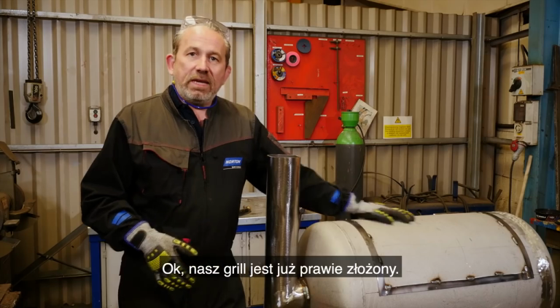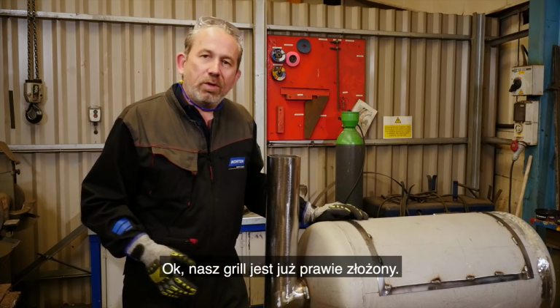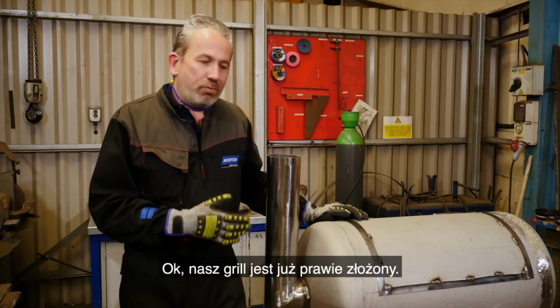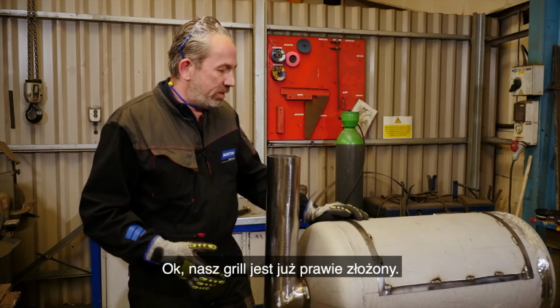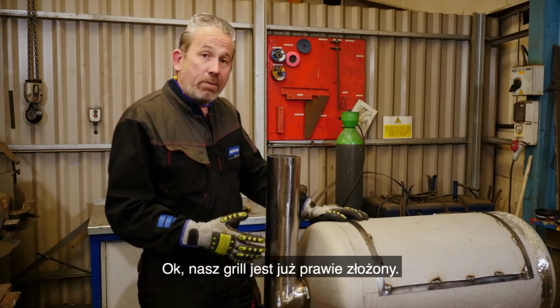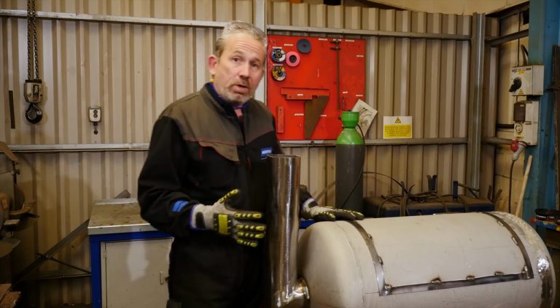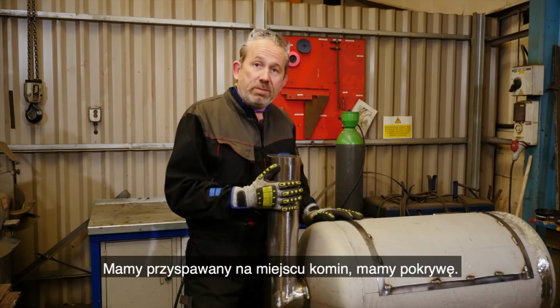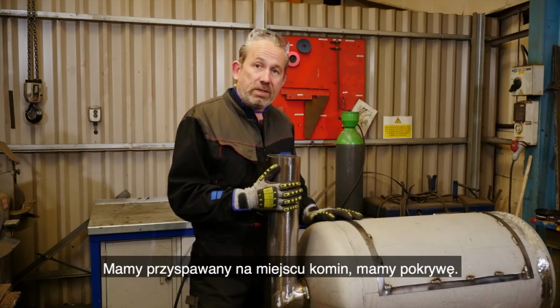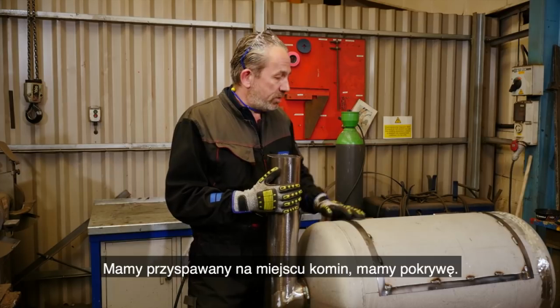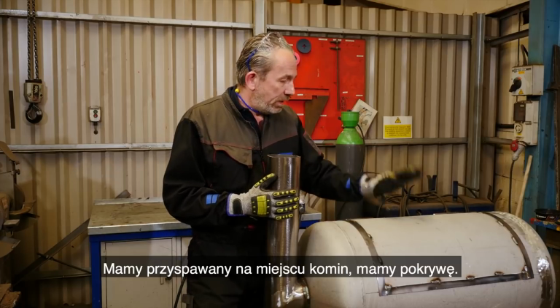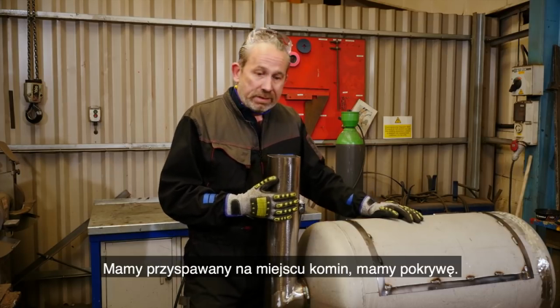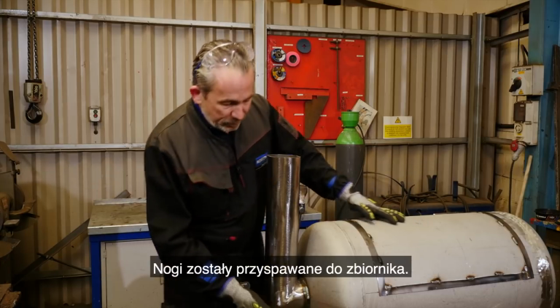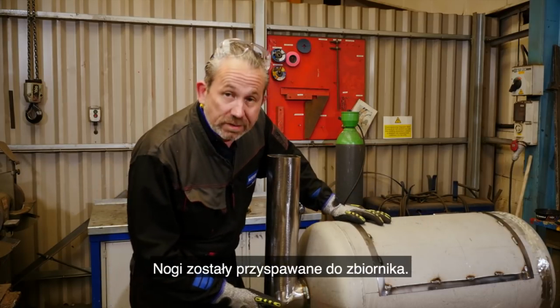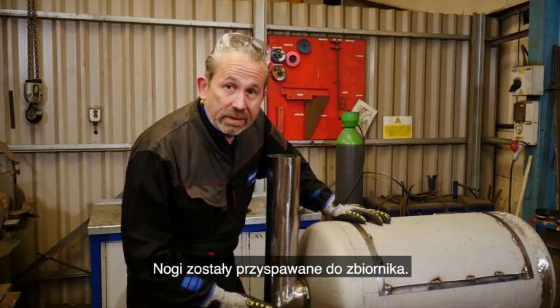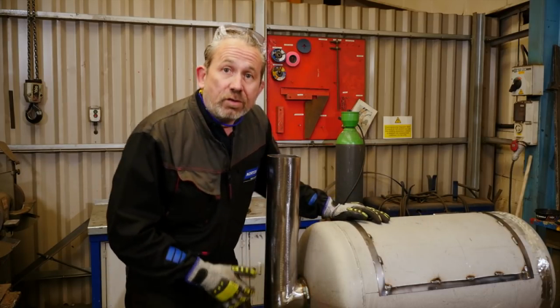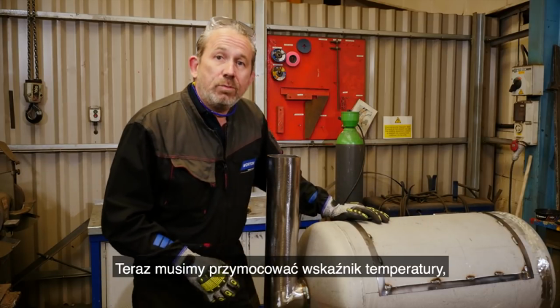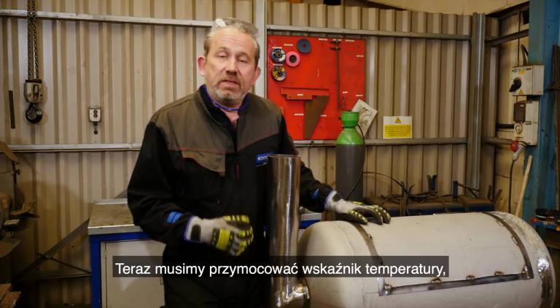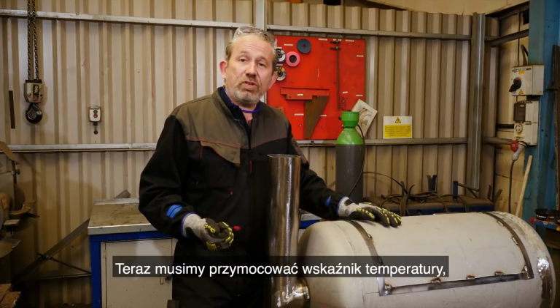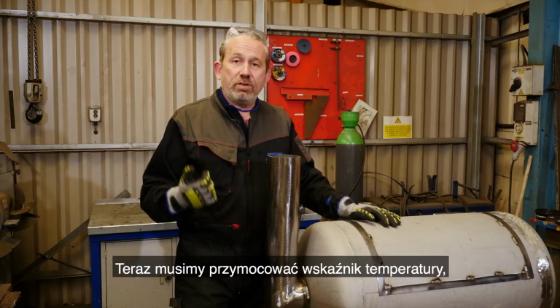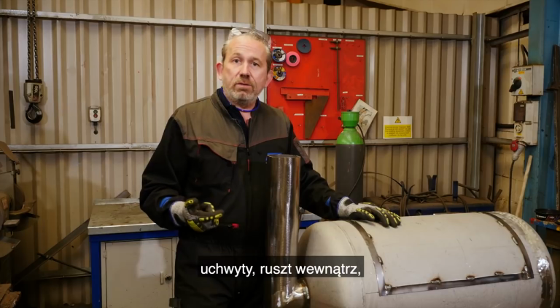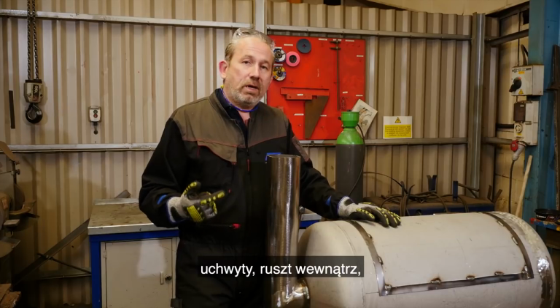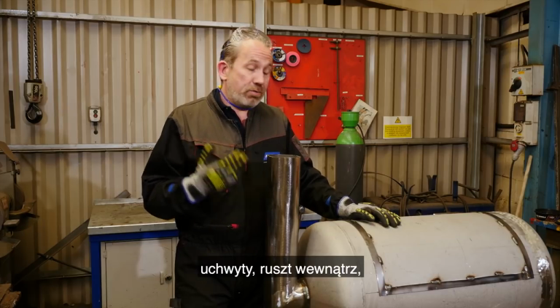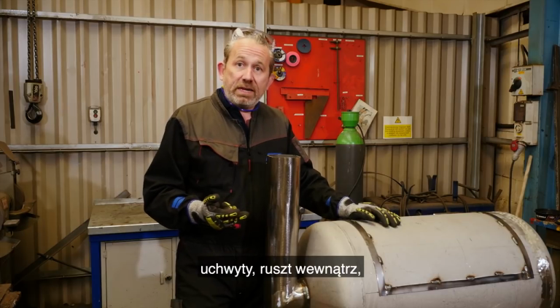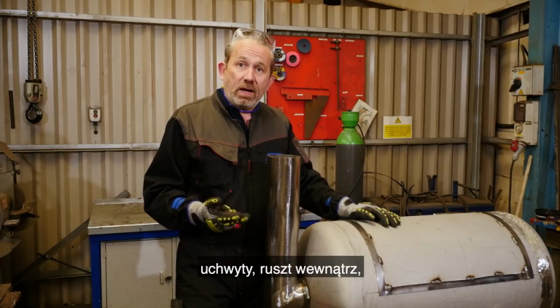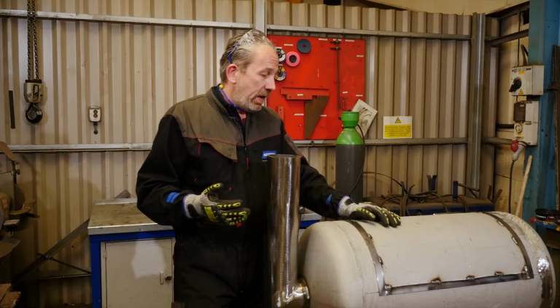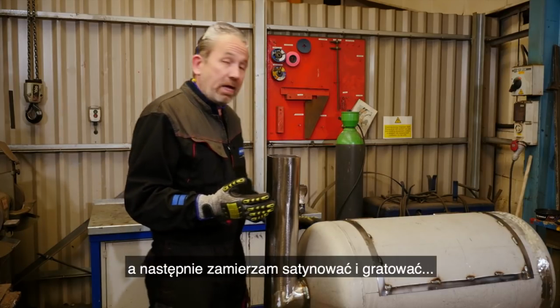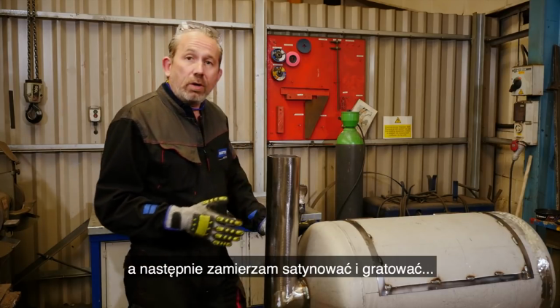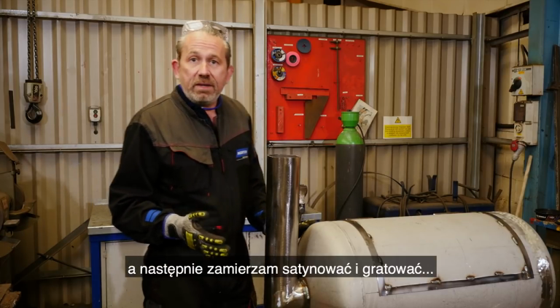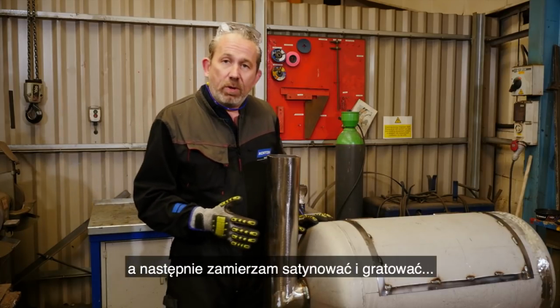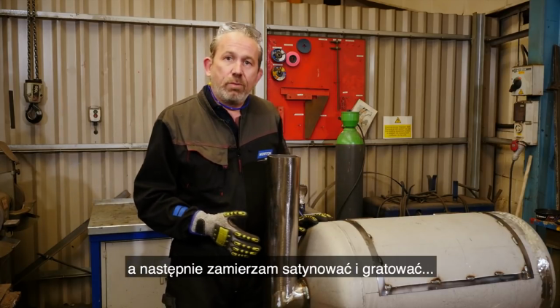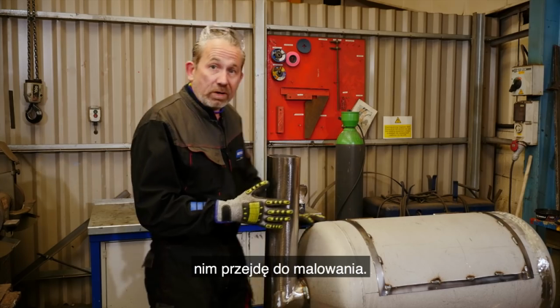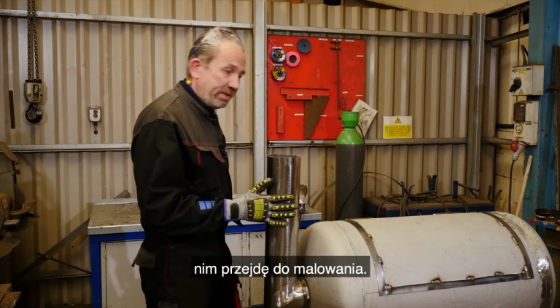Okay, so we've got the barbecue really coming together now. We've got the chimney welded into place, we've got the lid on, the legs are welded to the tank. So next we need to fit the temperature gauge, the handles, the grill rack inside, and after that we're going to grind and deburr before we go straight to paint.